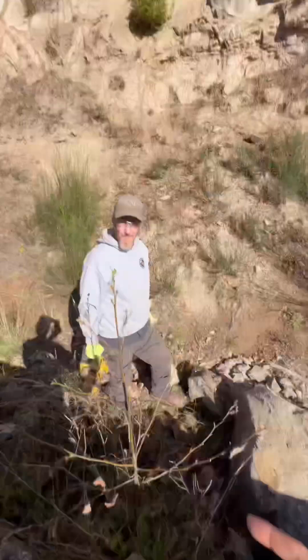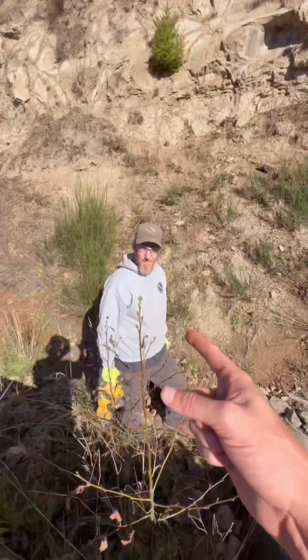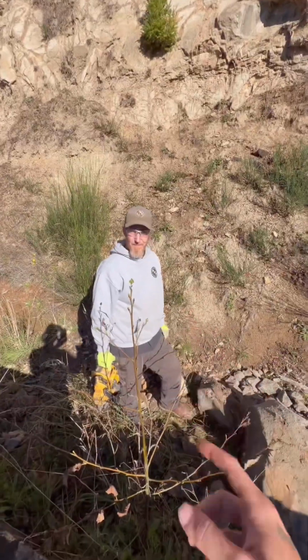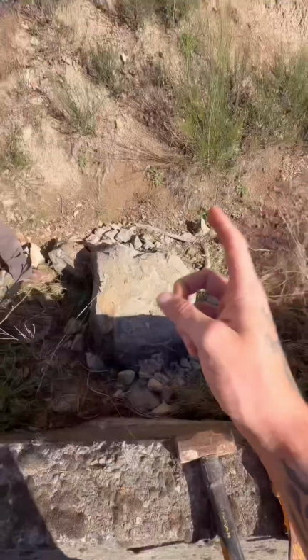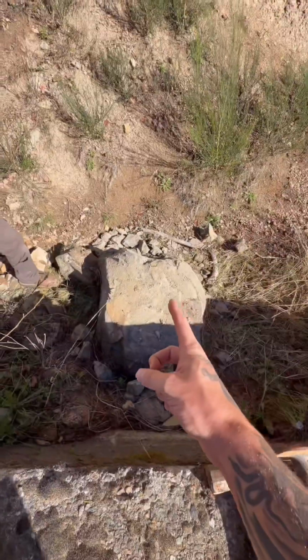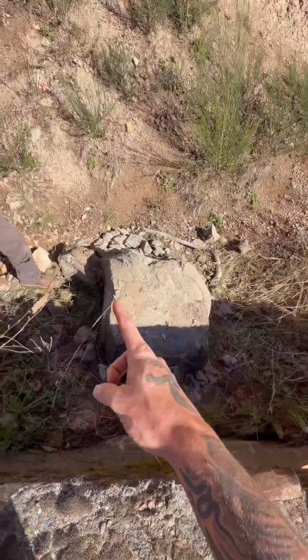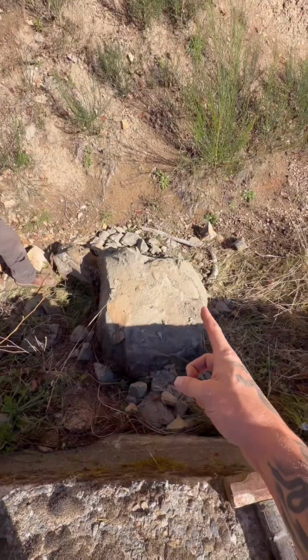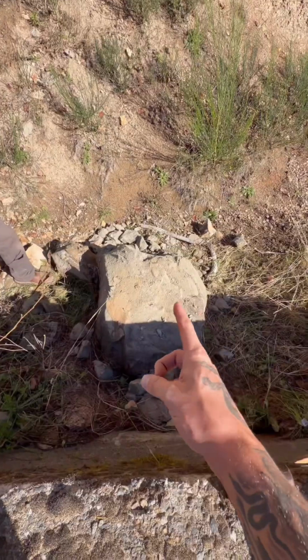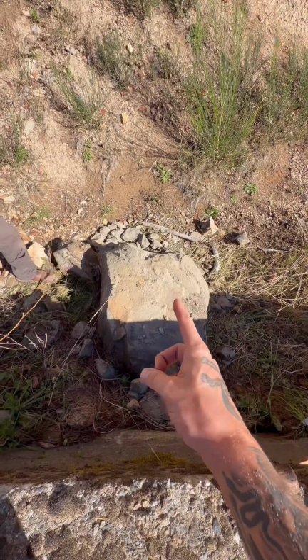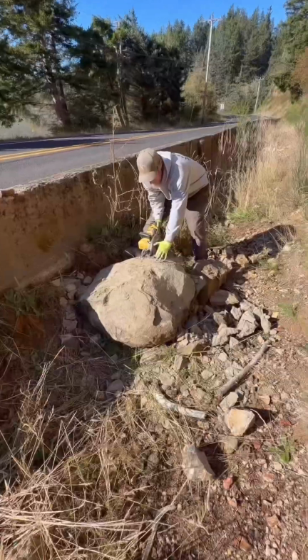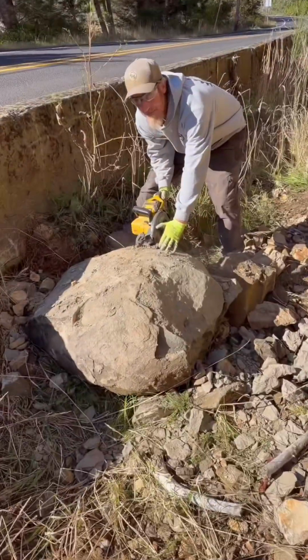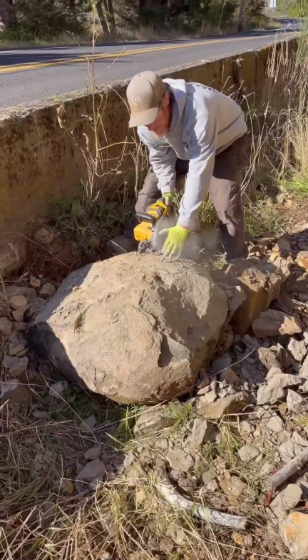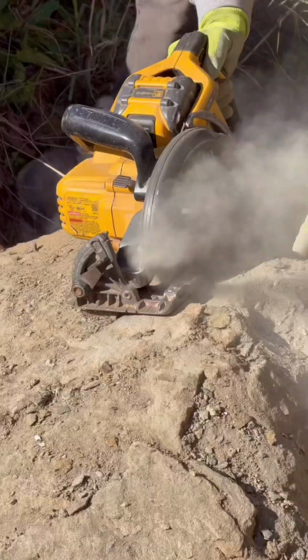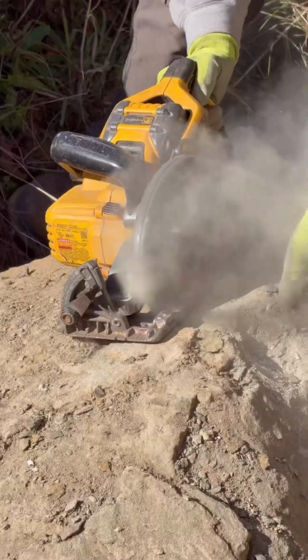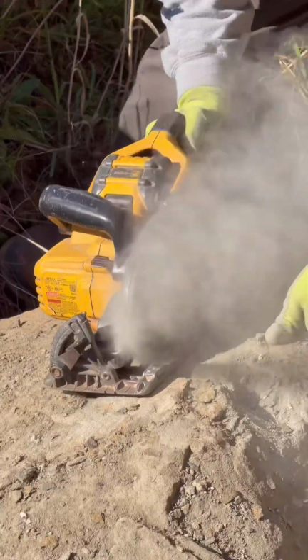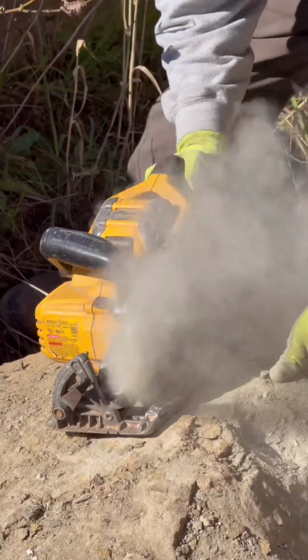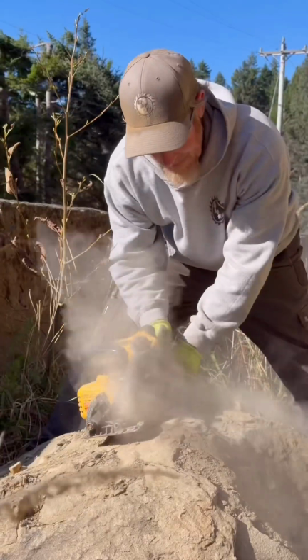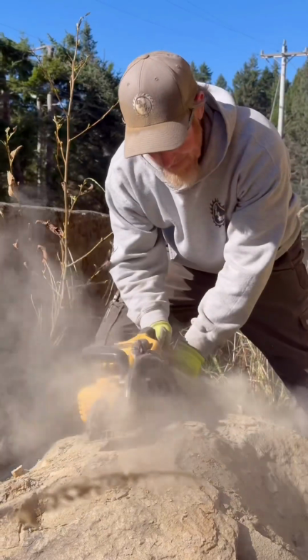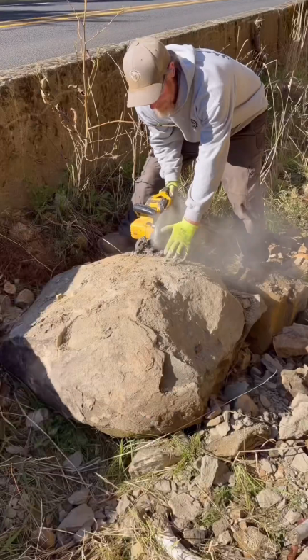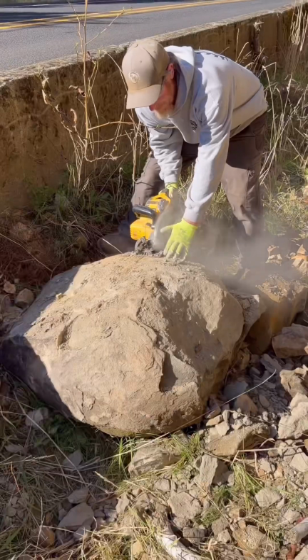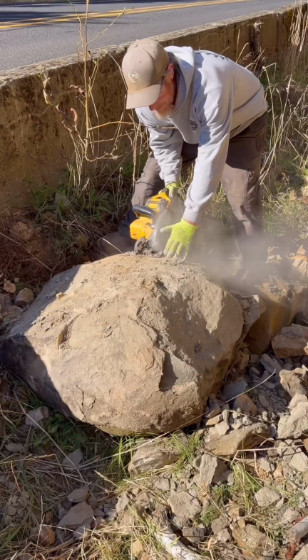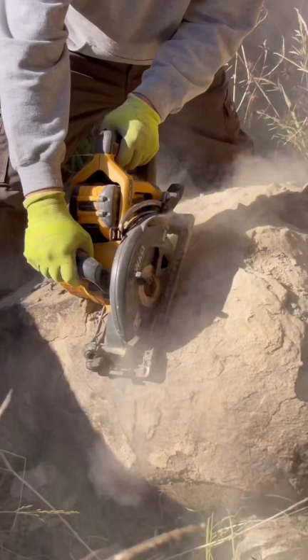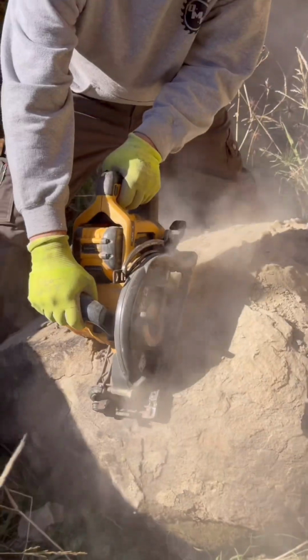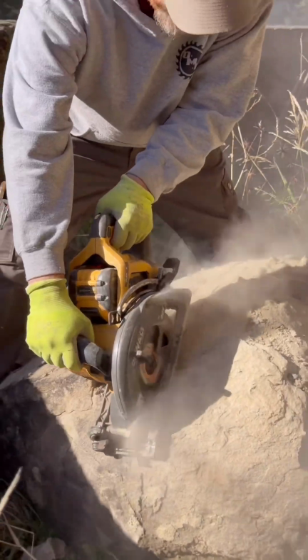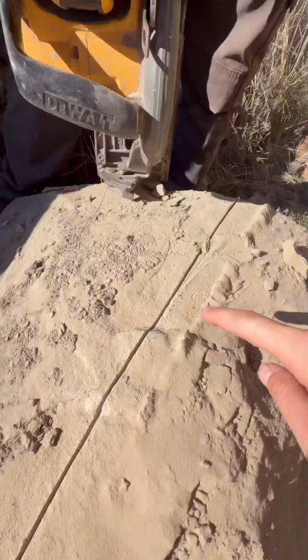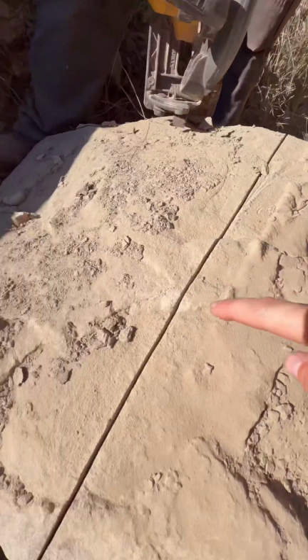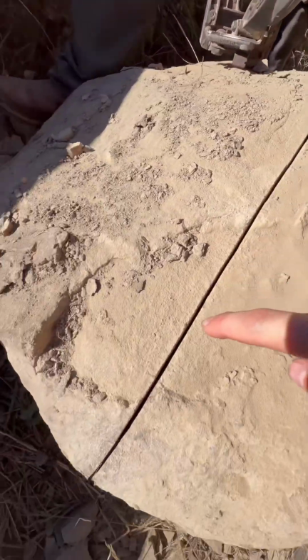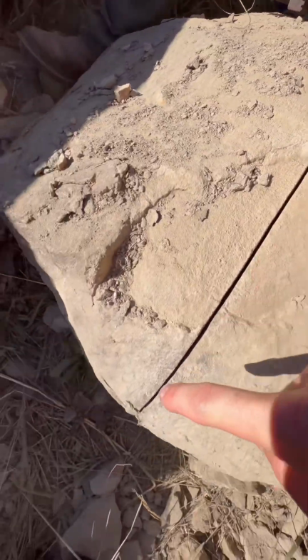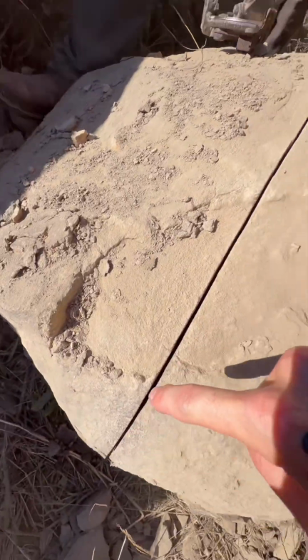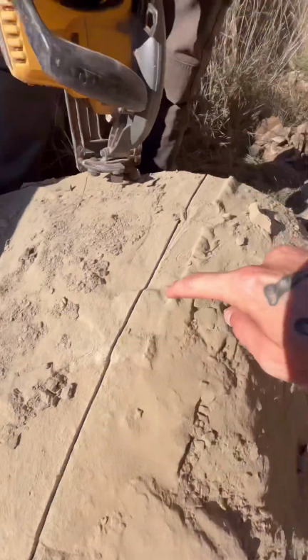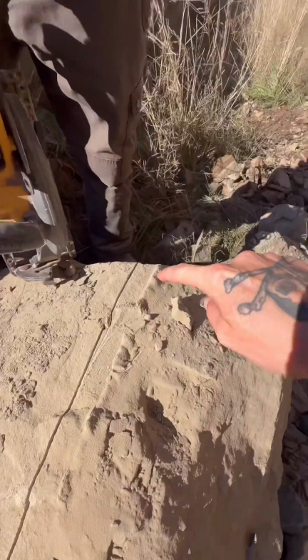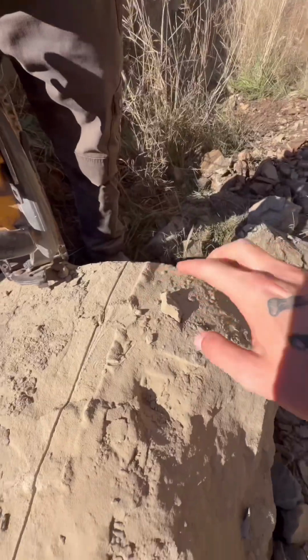I got my buddy Nate with me today. We are gonna work on getting this thing cracked in half. Our plan is to use this saw to create a cut line from one end of the boulder to the other where we can place wedges and pry this rock apart. We got a nice deep cut all the way down this rock.